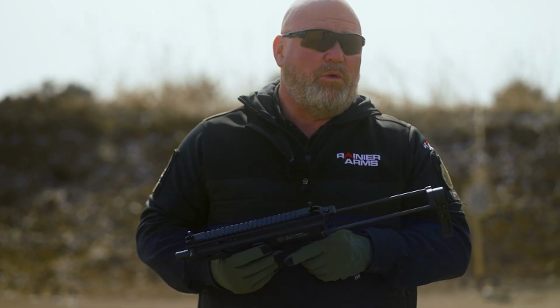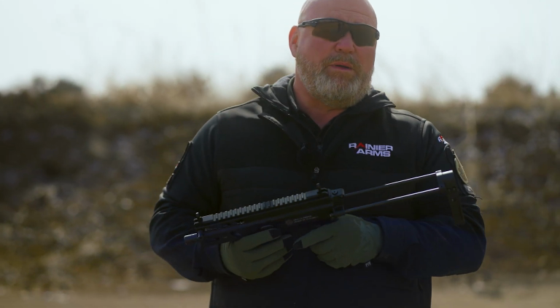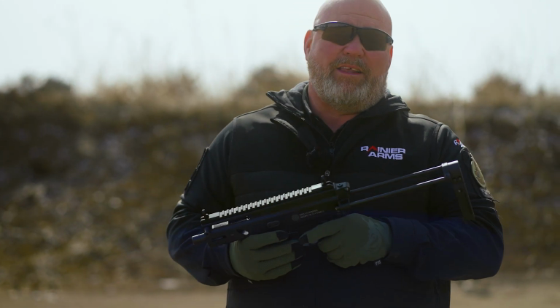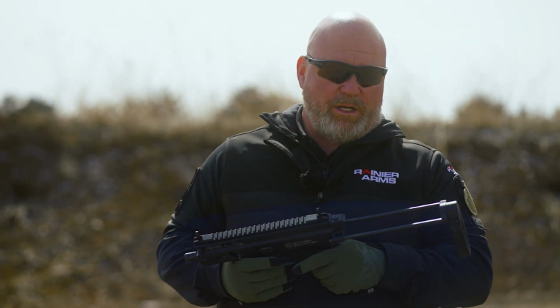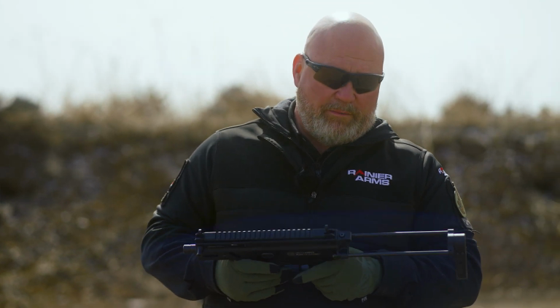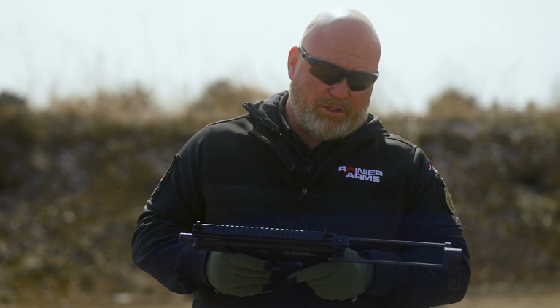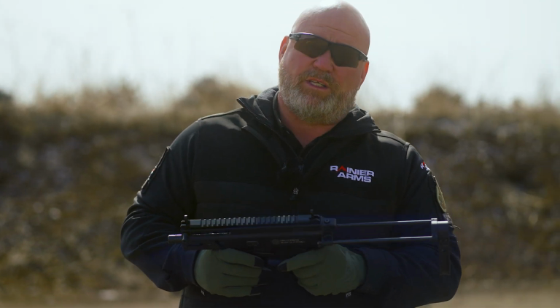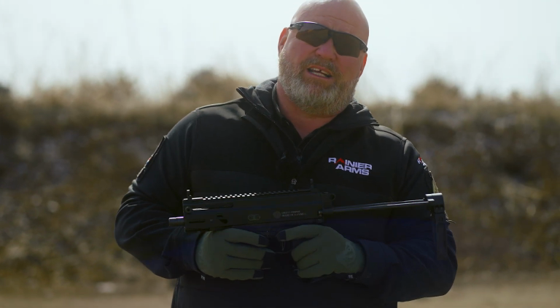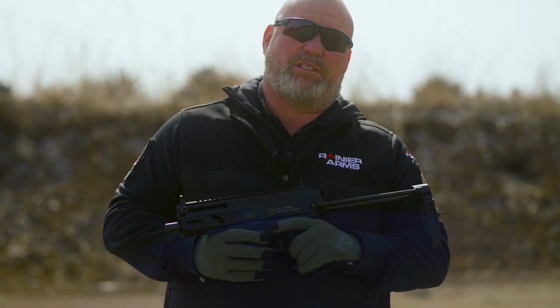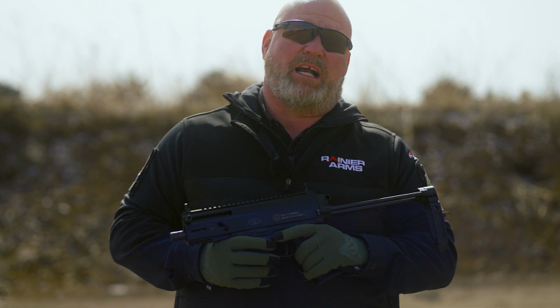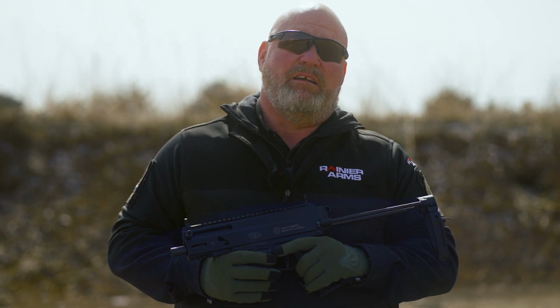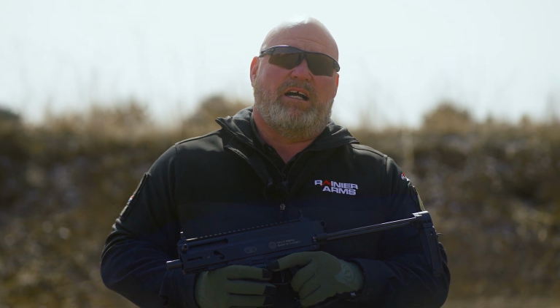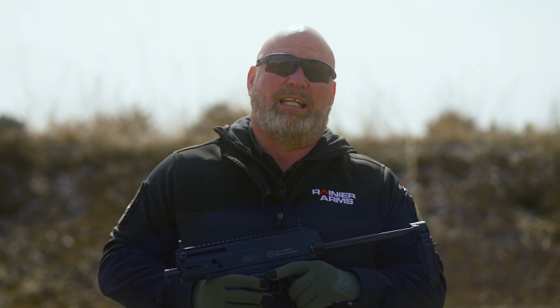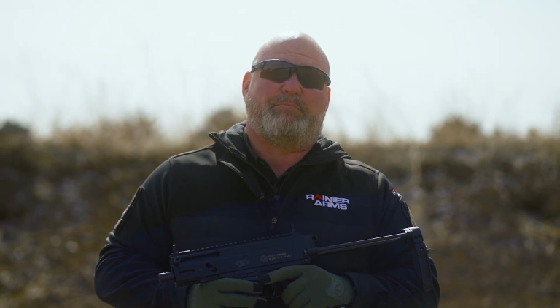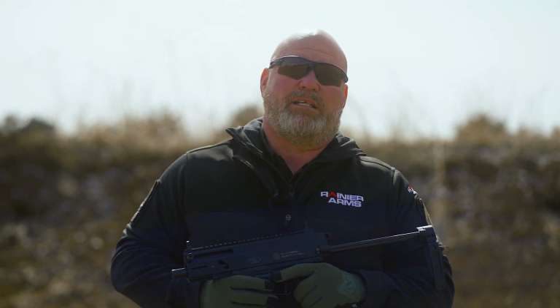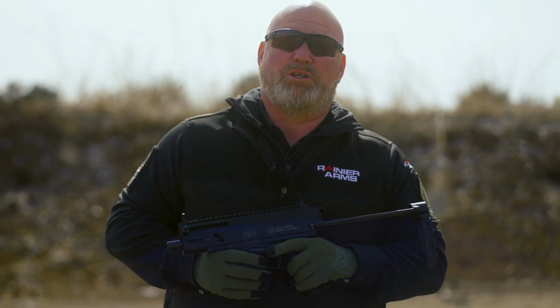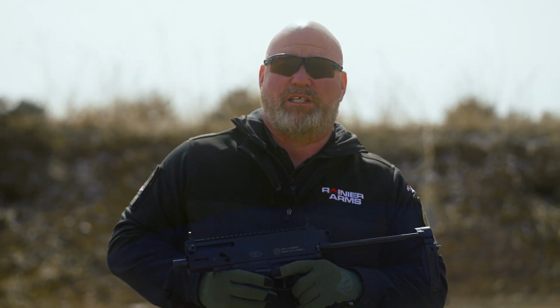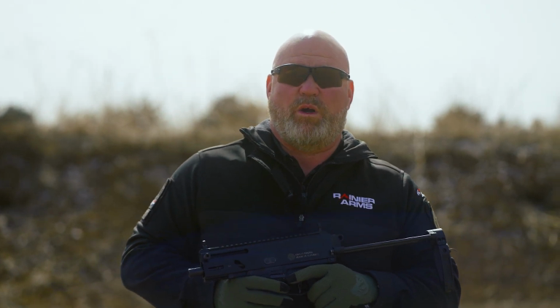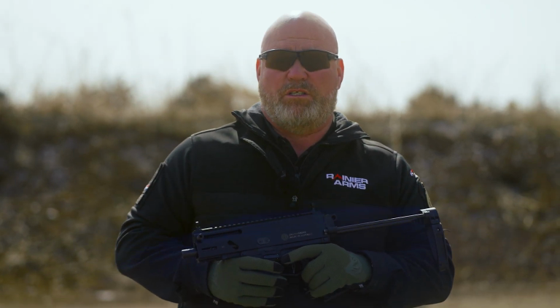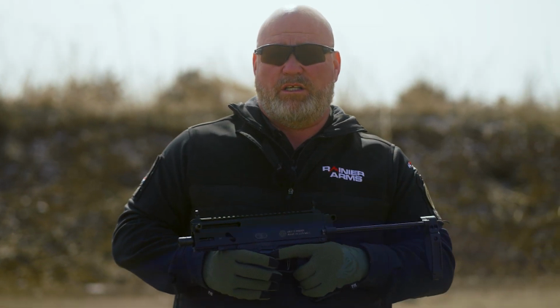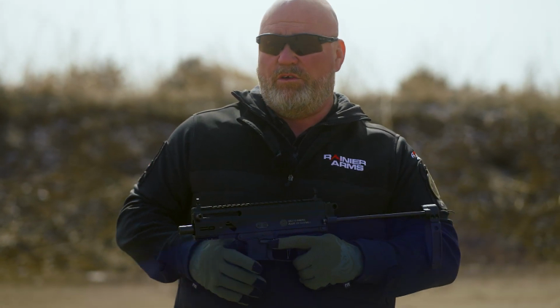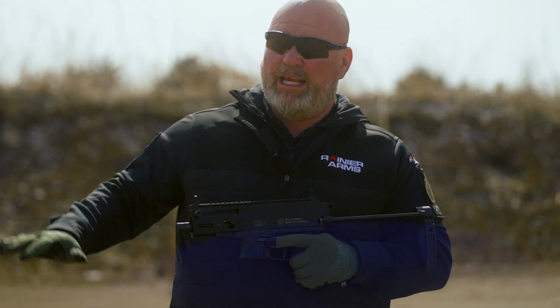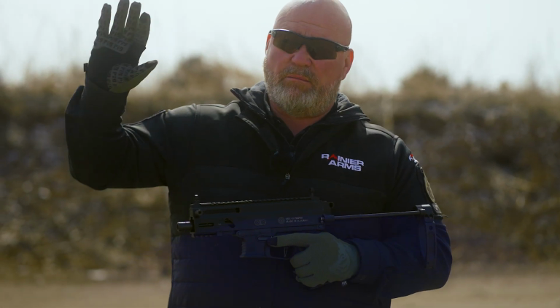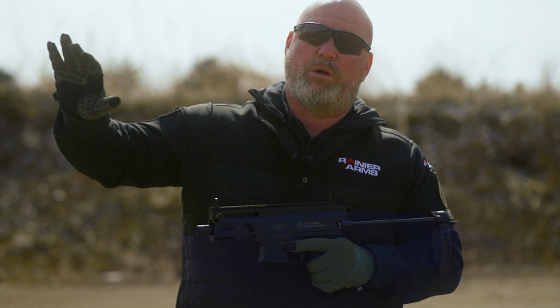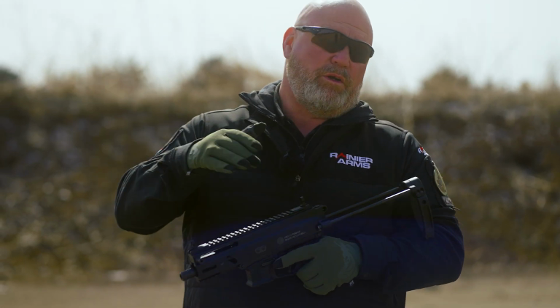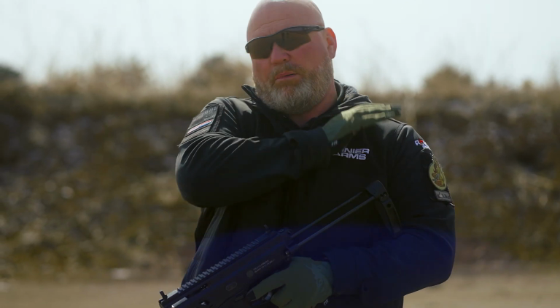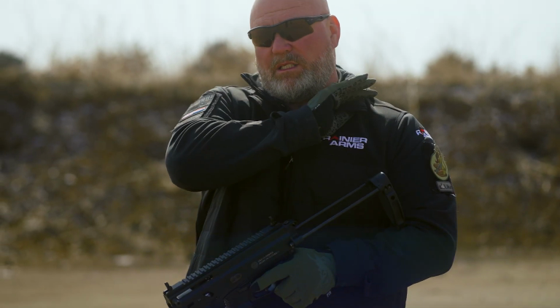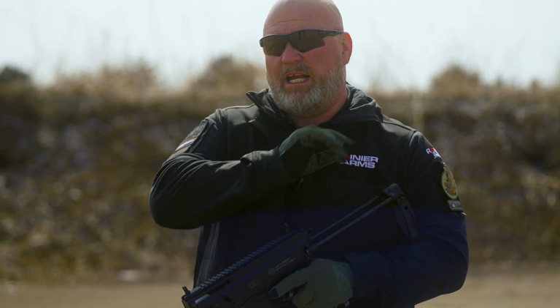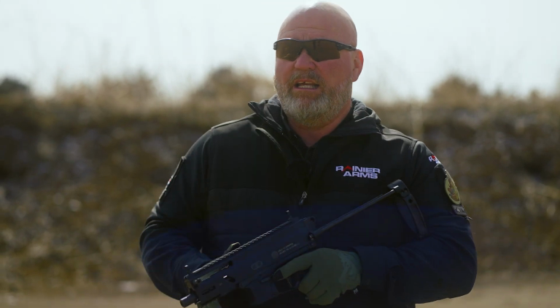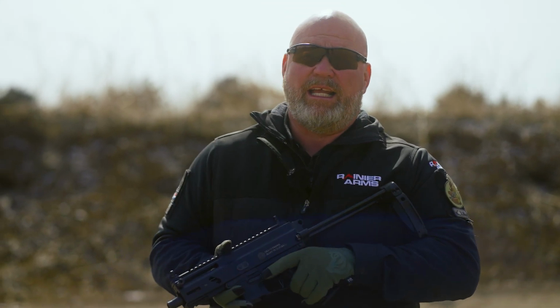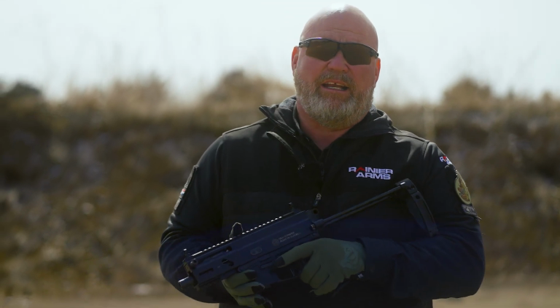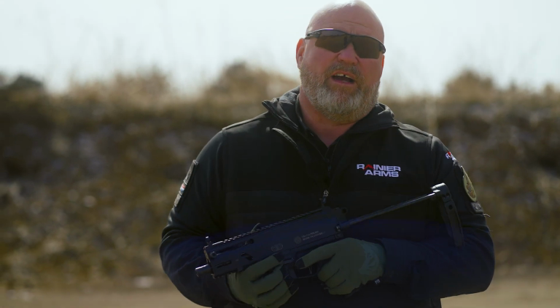It wouldn't be out of the ordinary to shoot this thing with the stock collapsed in an emergency situation — just get to the point where you can deploy the stock and then get it in the fight.